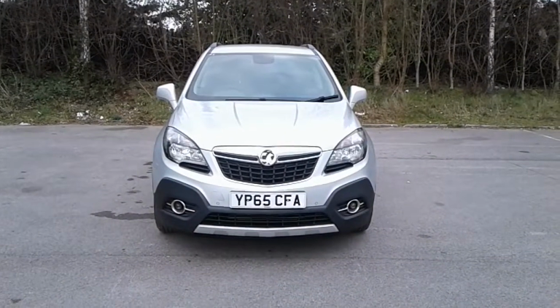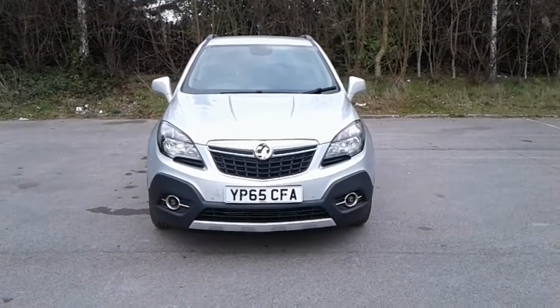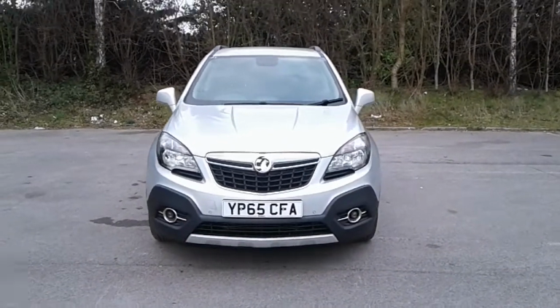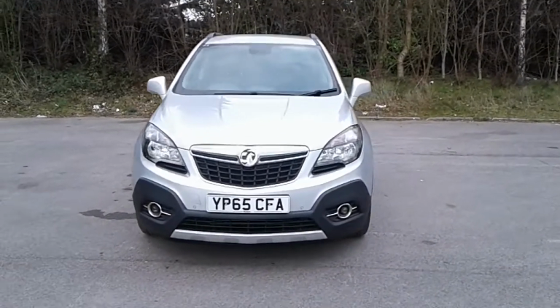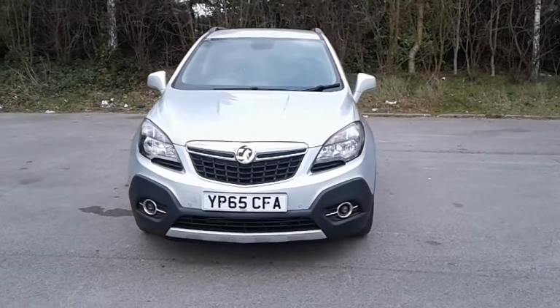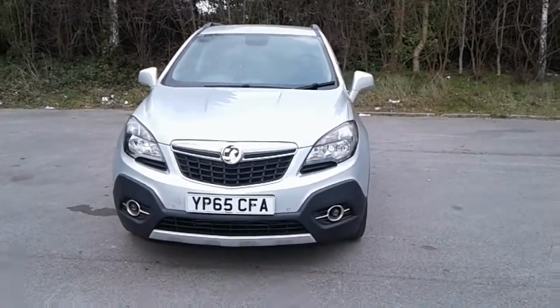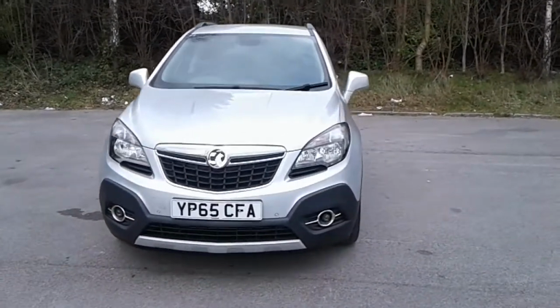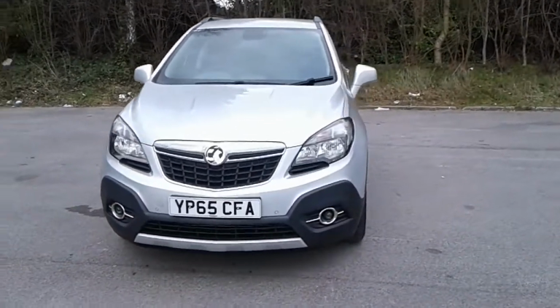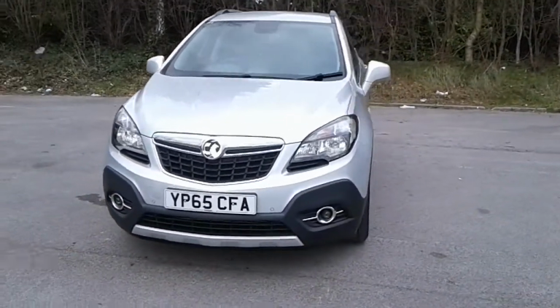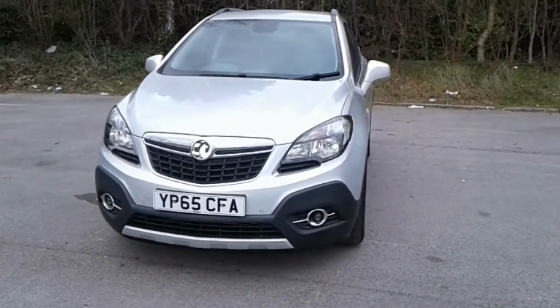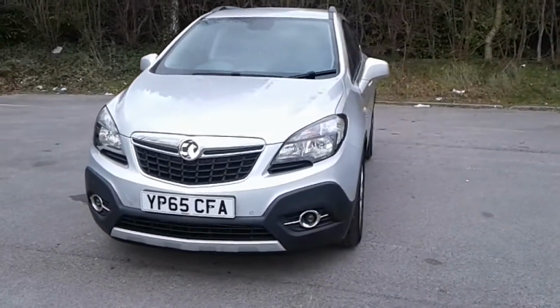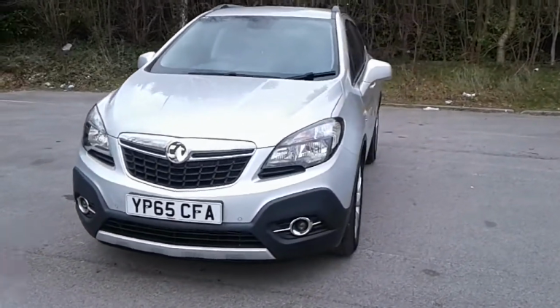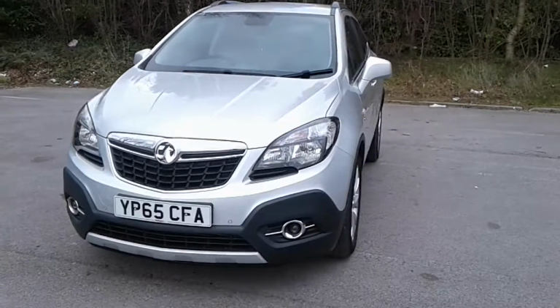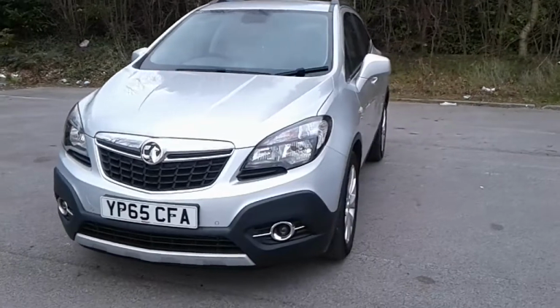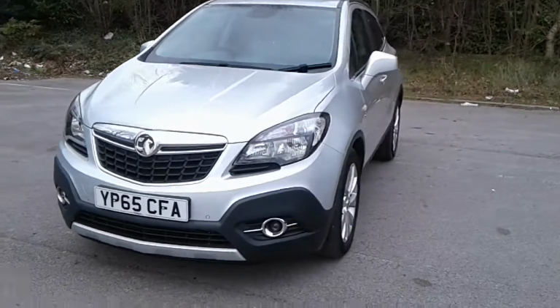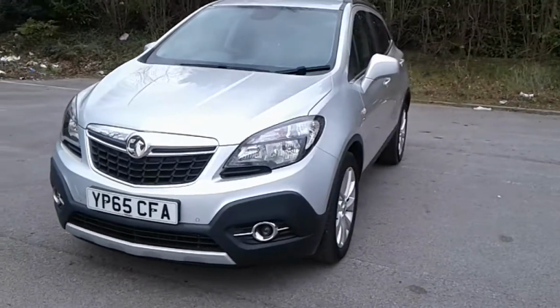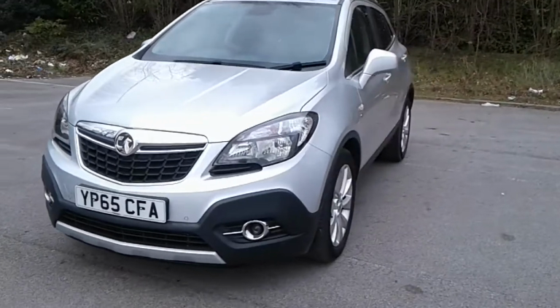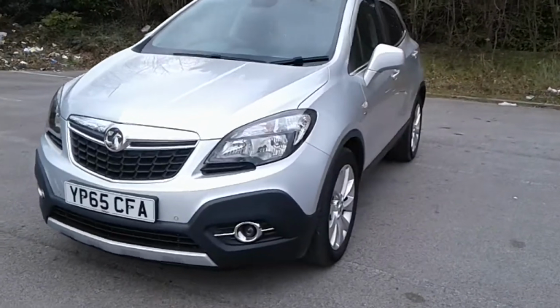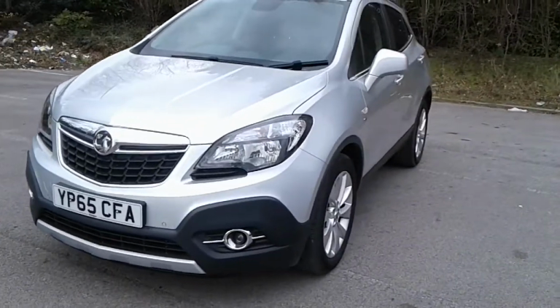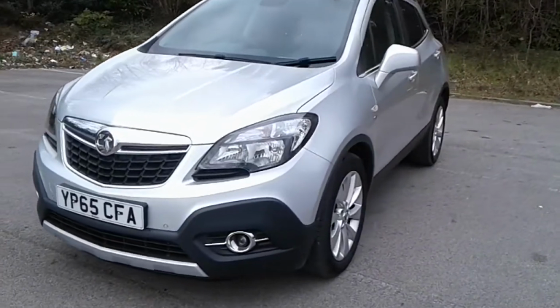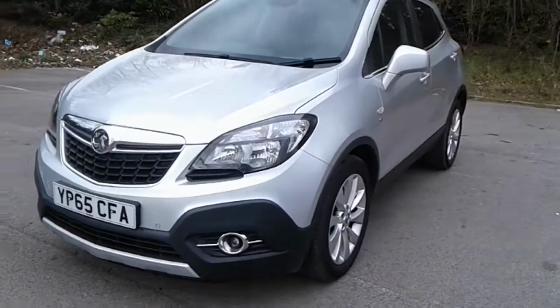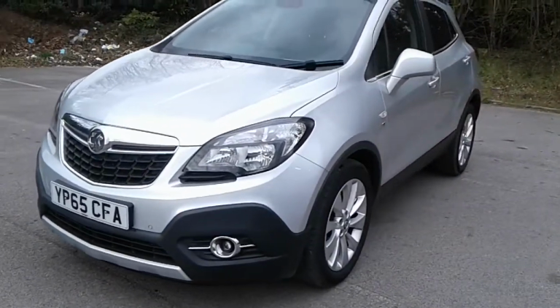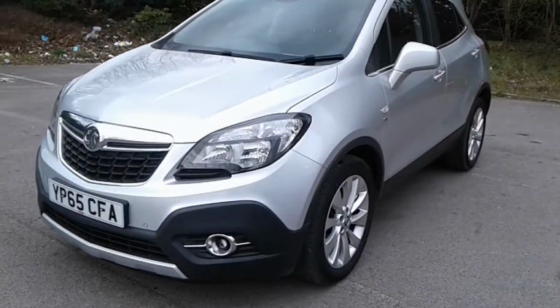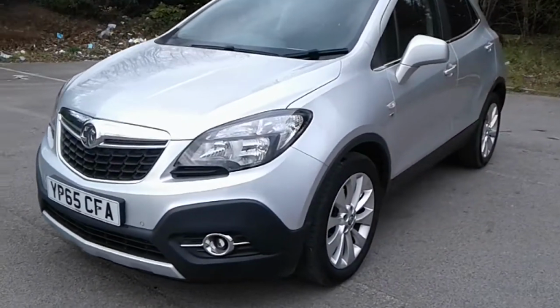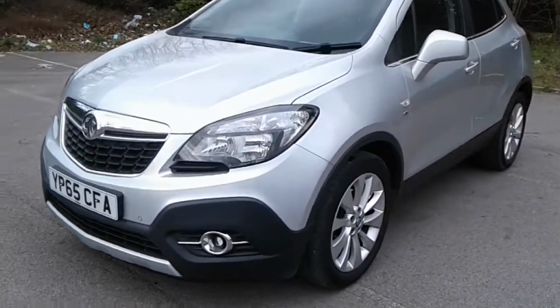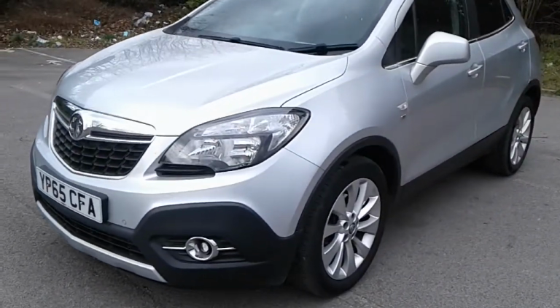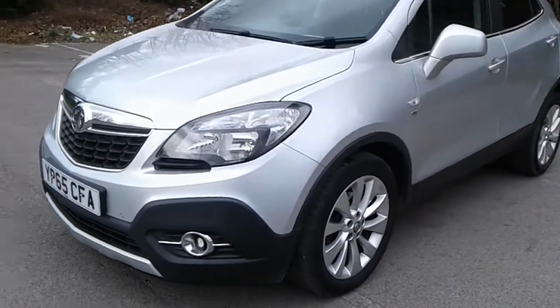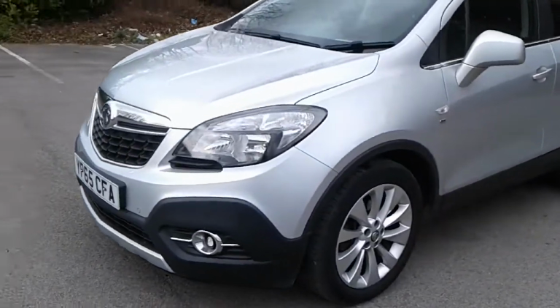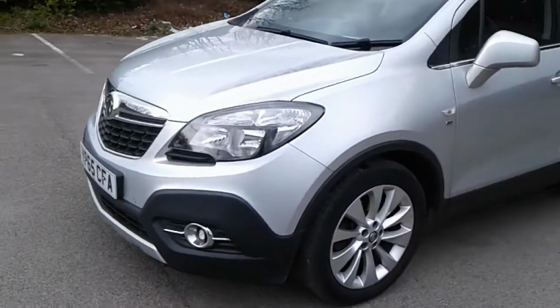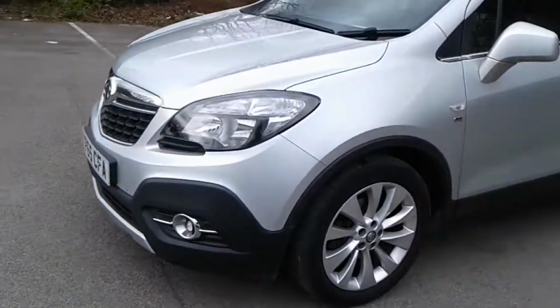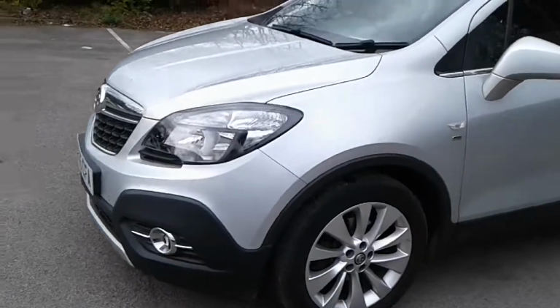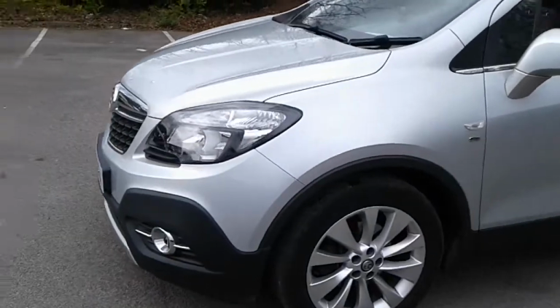Welcome to Pentagon Vauxhall at Lincoln Tritton Road. Here we have a 65 plate Vauxhall Mokka. It does come fitted with daytime running lights, front parking sensors and front fog lamps.